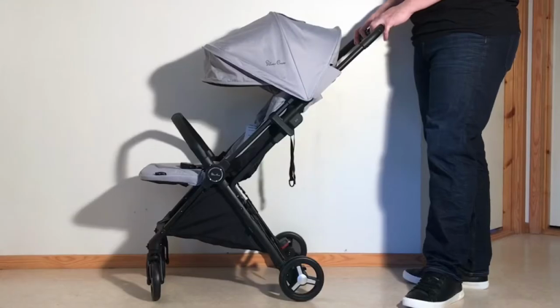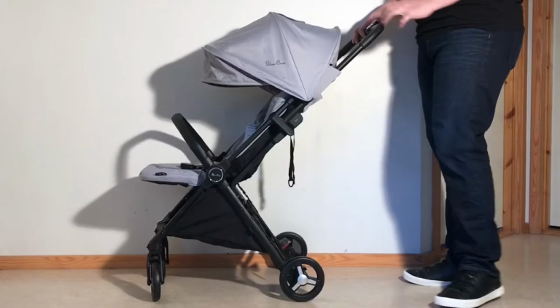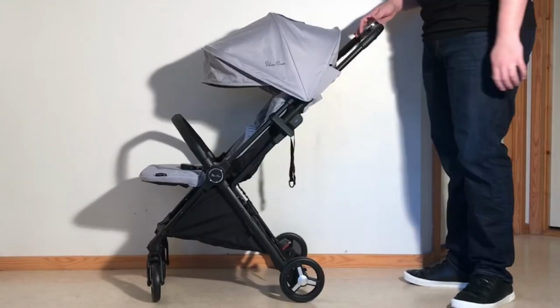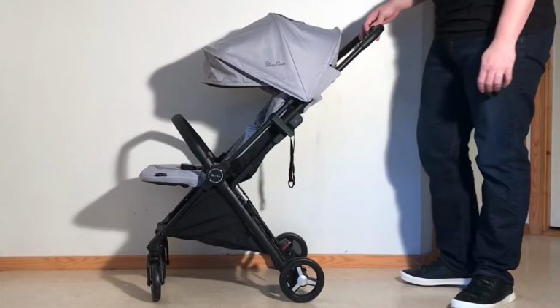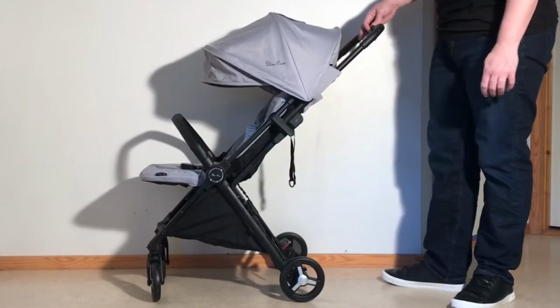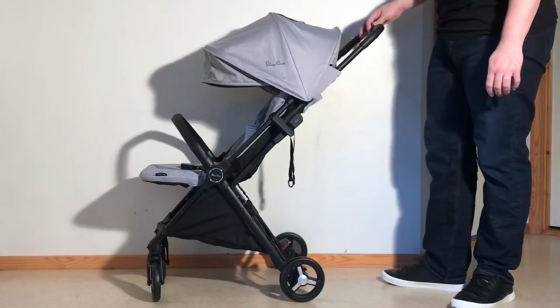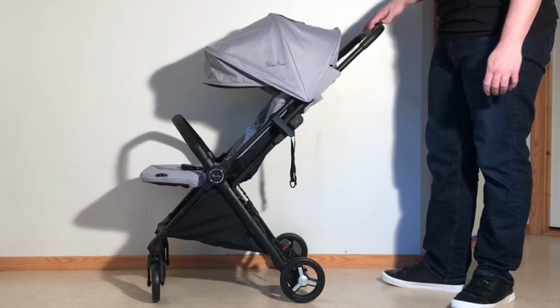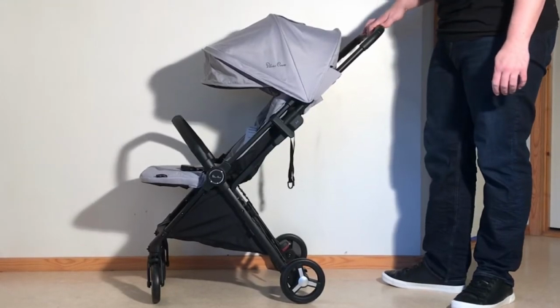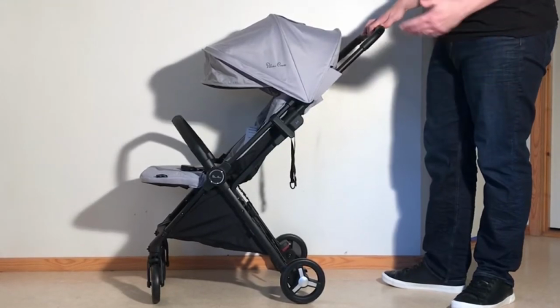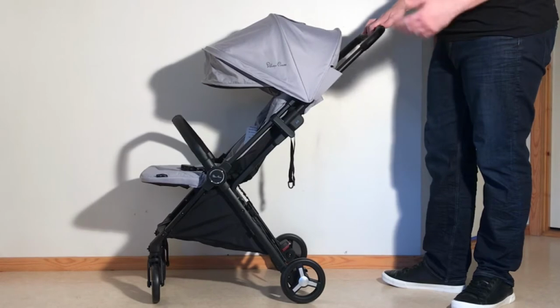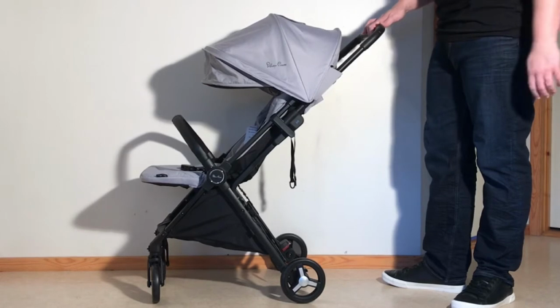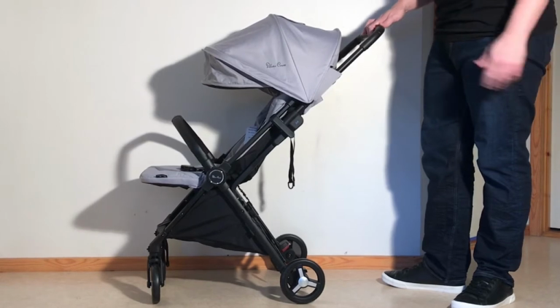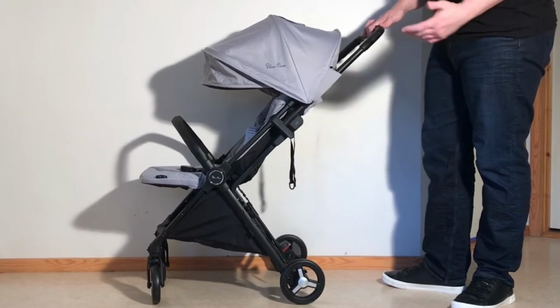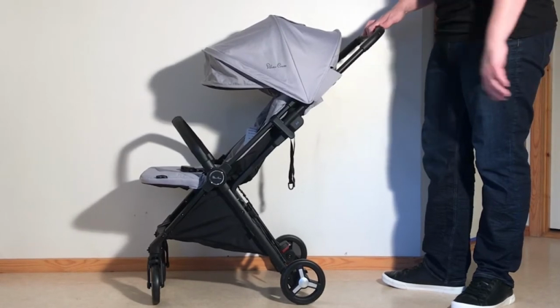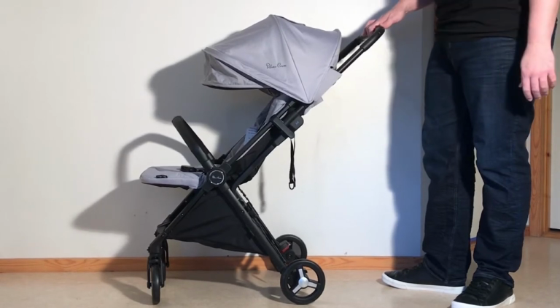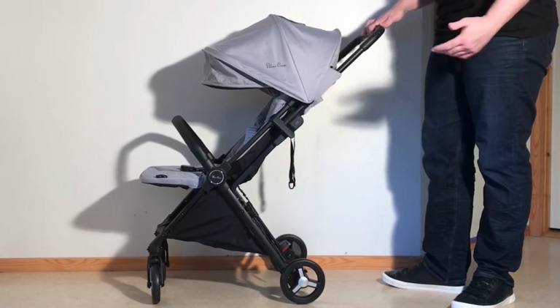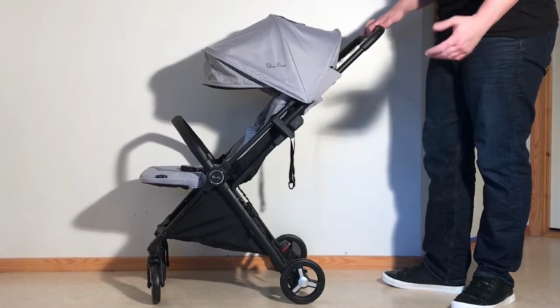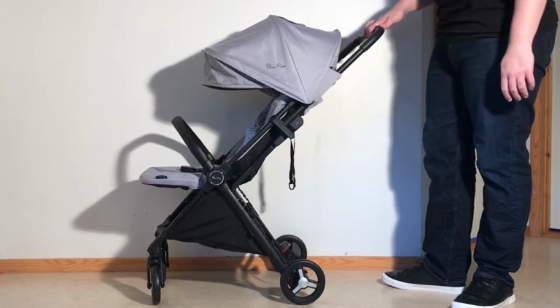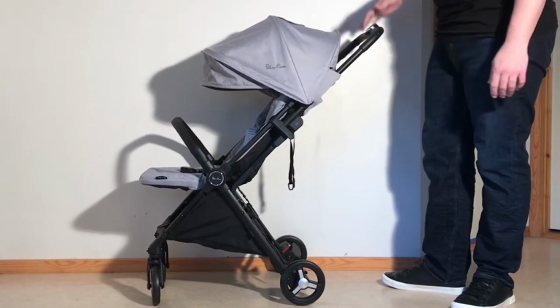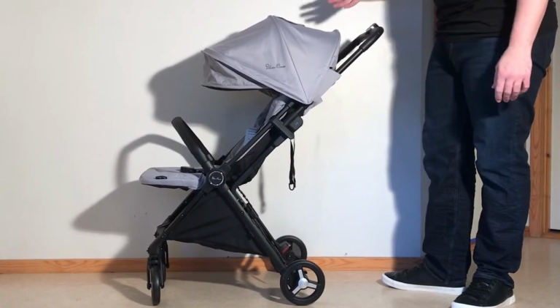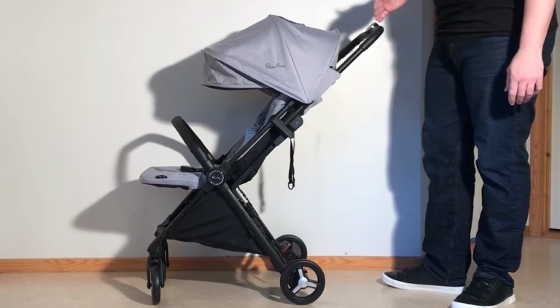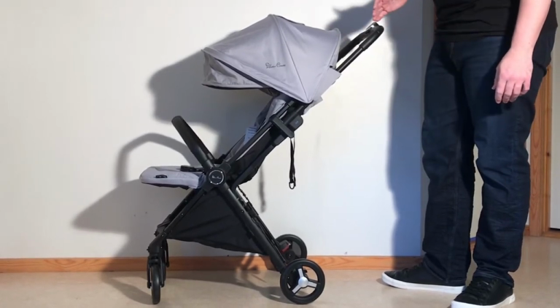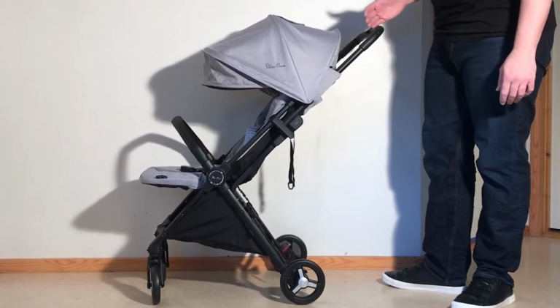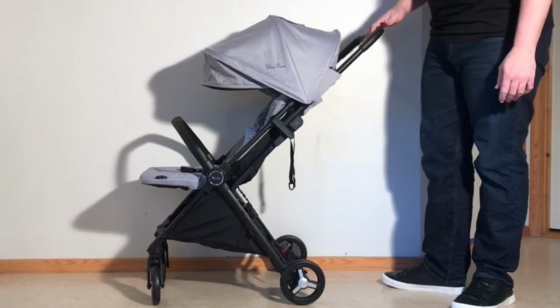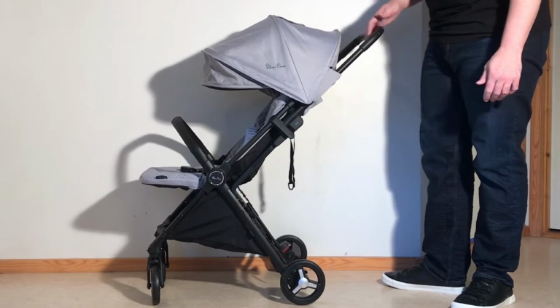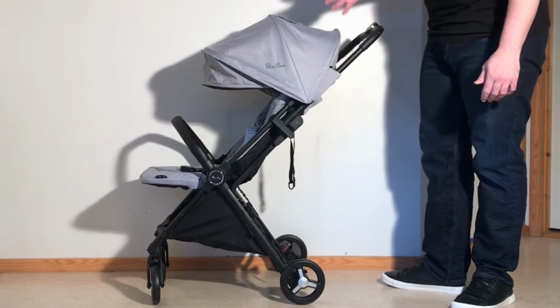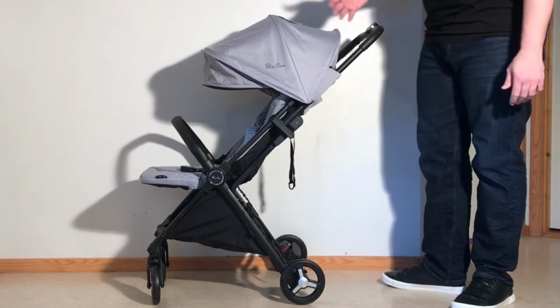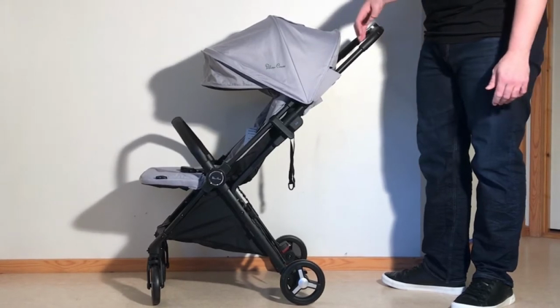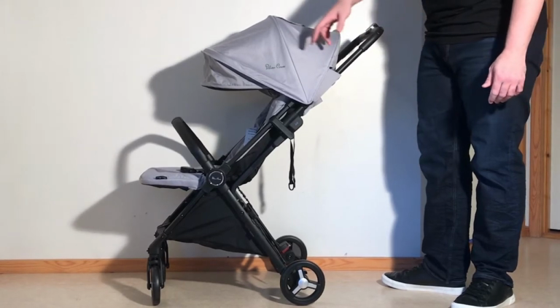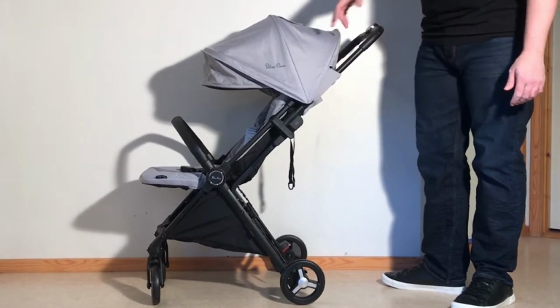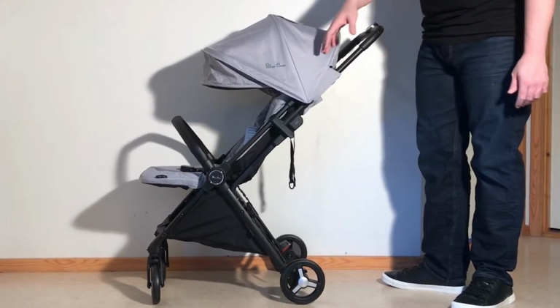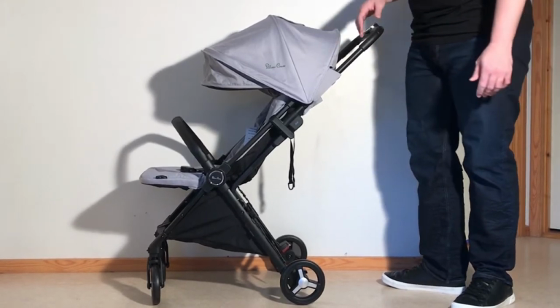This is a Silver Cross Jet and today we're going to show you how to remove the textiles in case you need to wash them or conduct small sewing repairs. What we're going to remove today, exclusively, is the seat textiles.